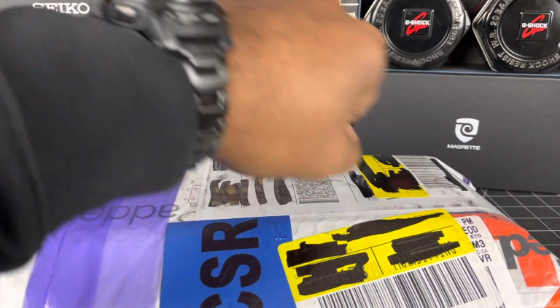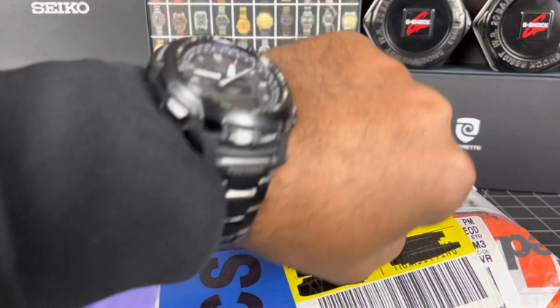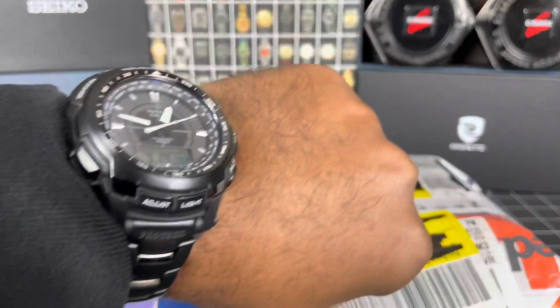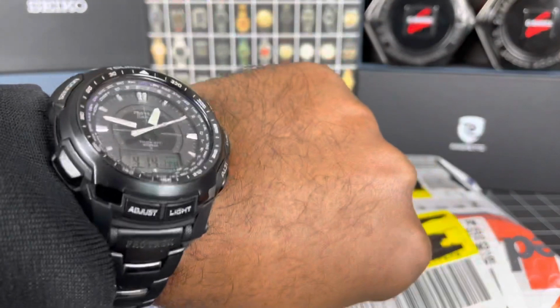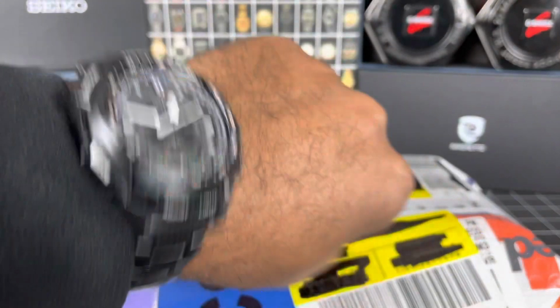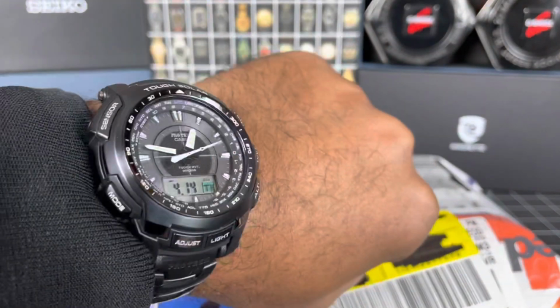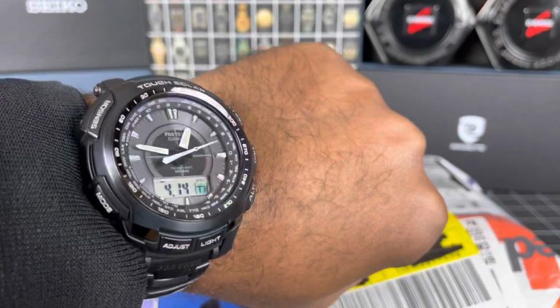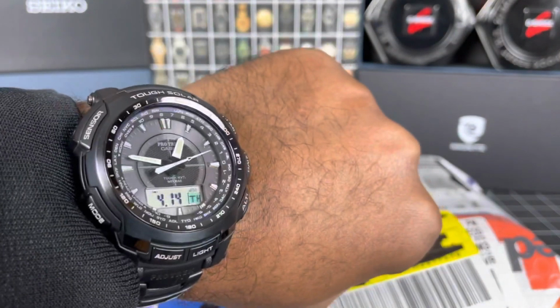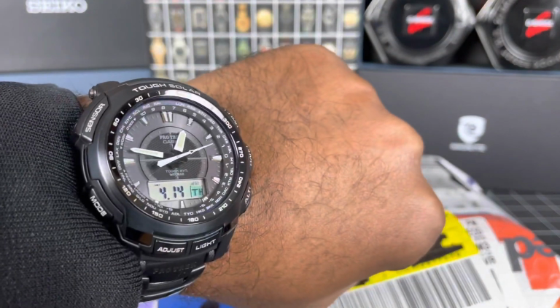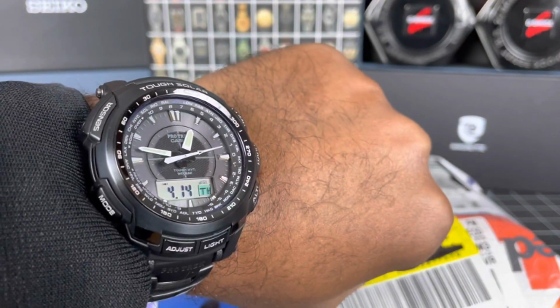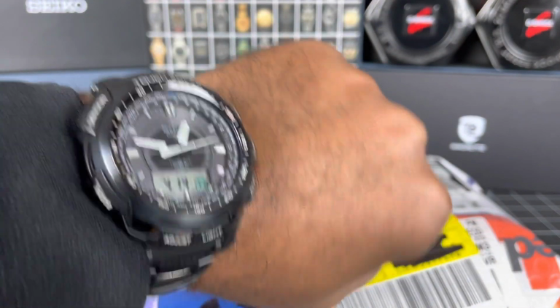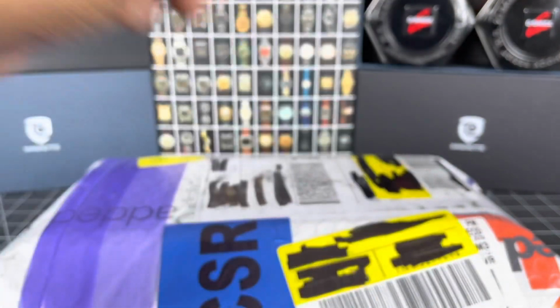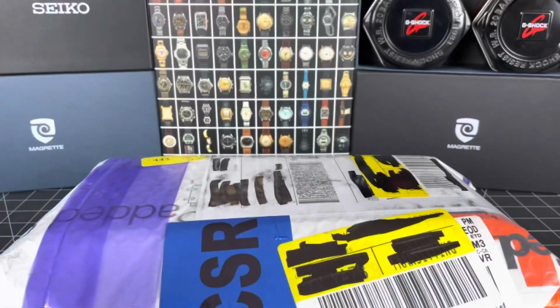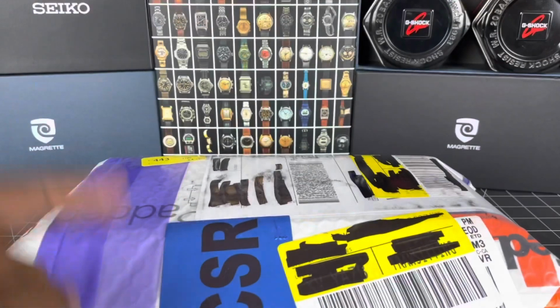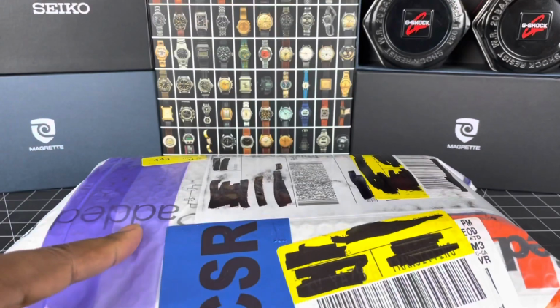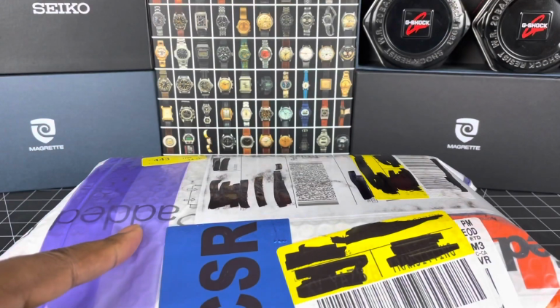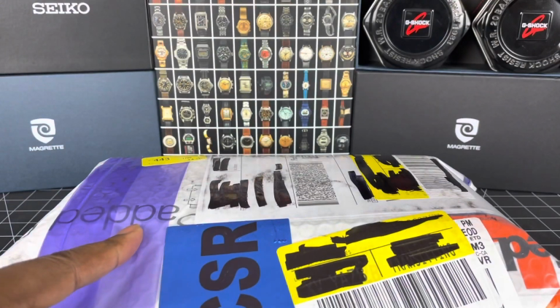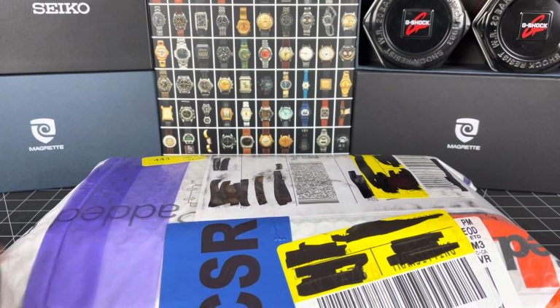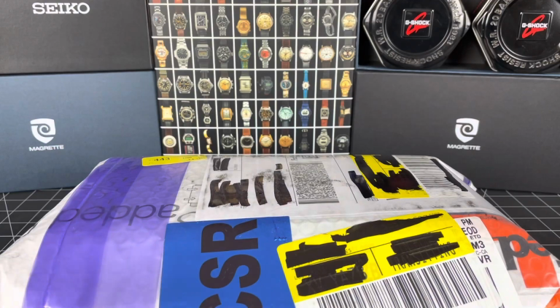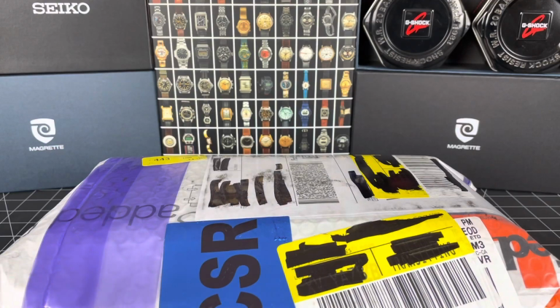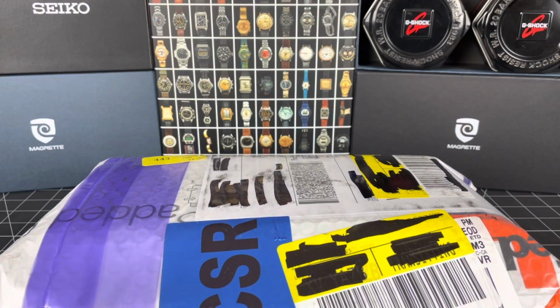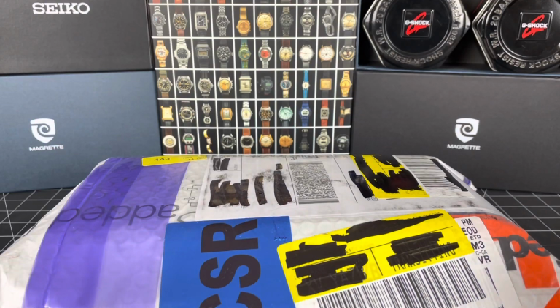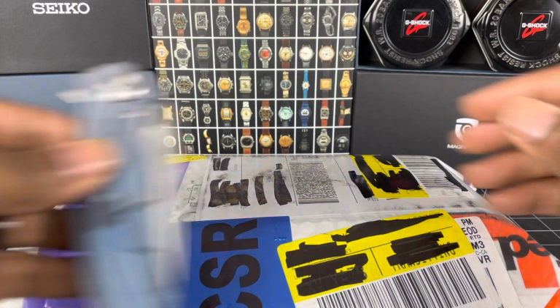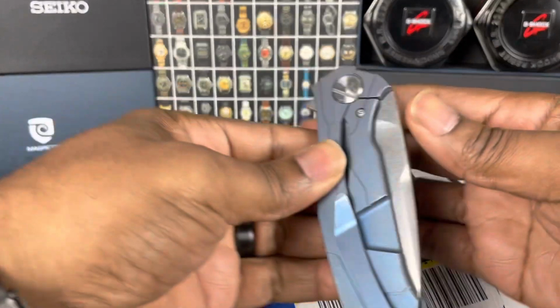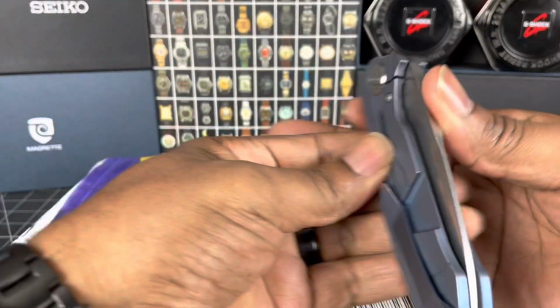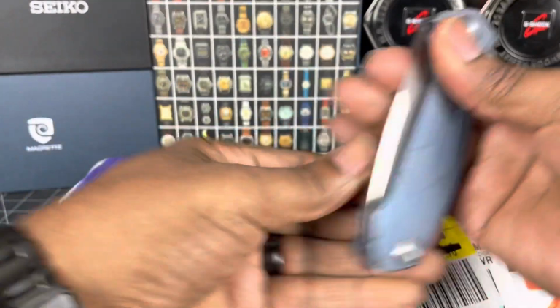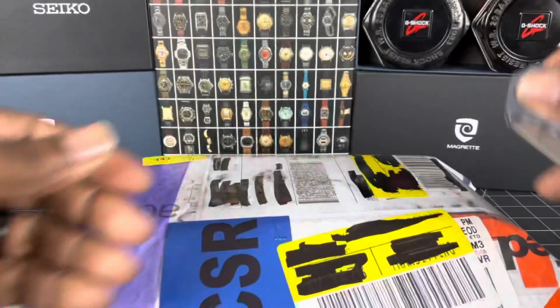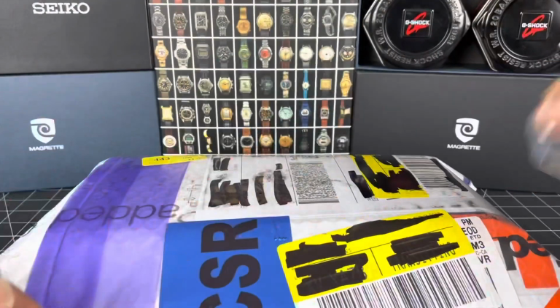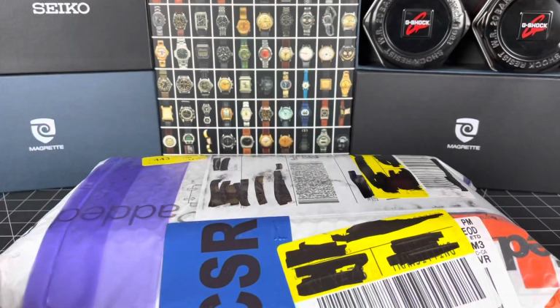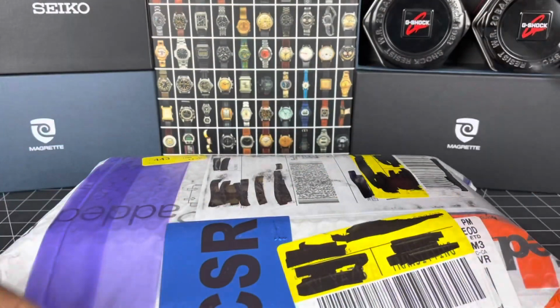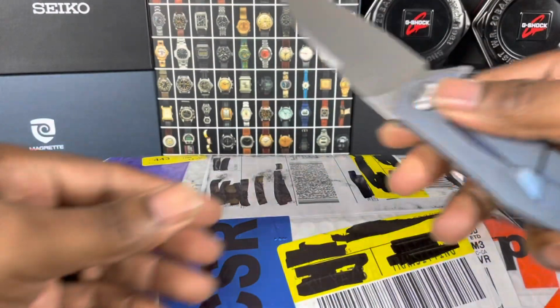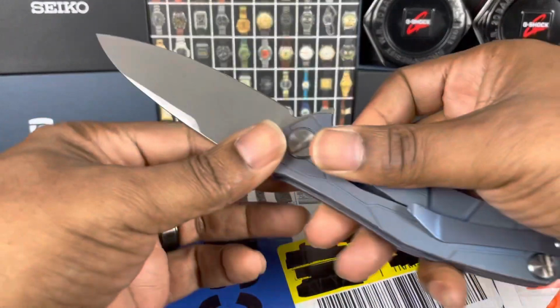Quick wrist check — Pro Trek Black Titan. But this is a quick unboxing, so without further ado, let's get to it.